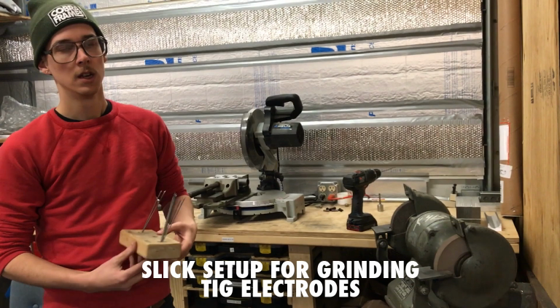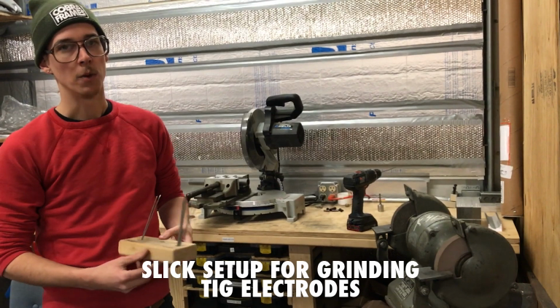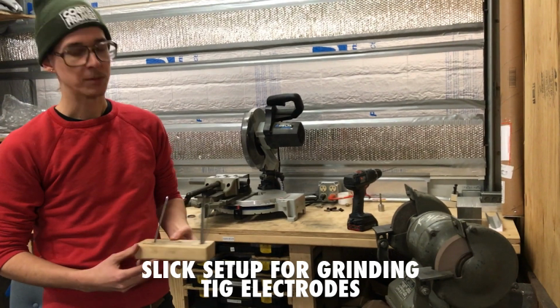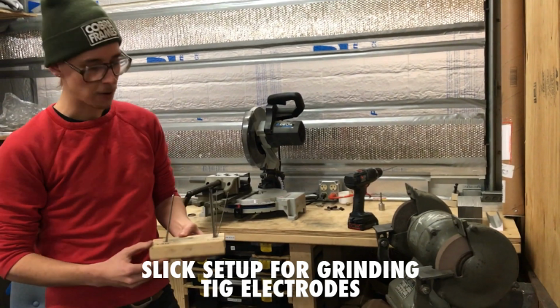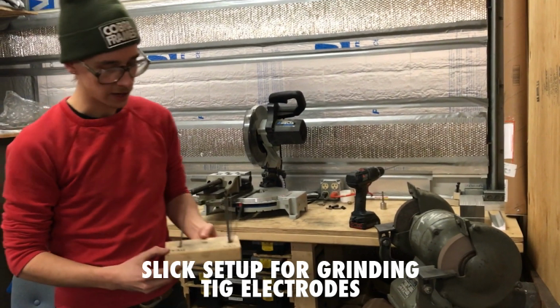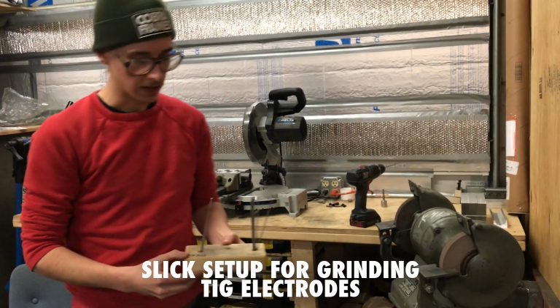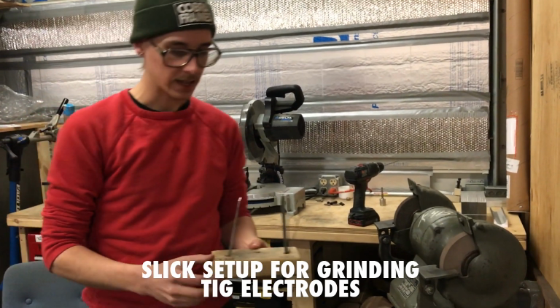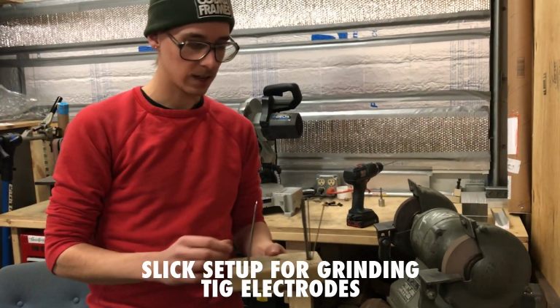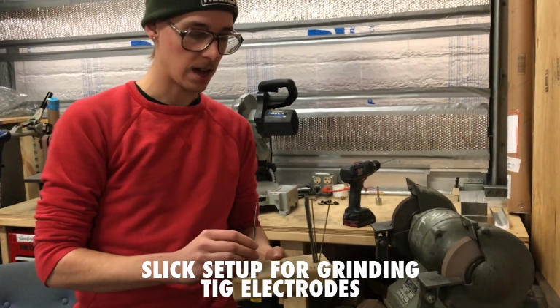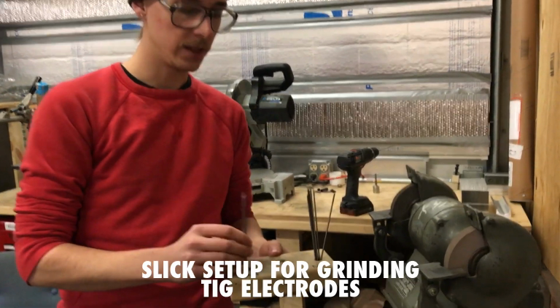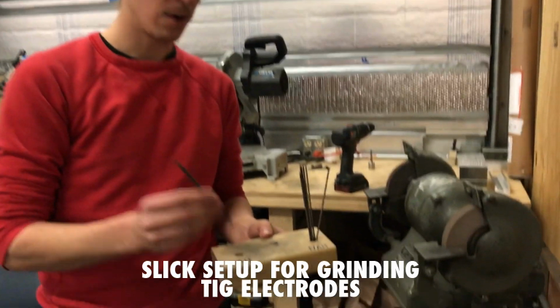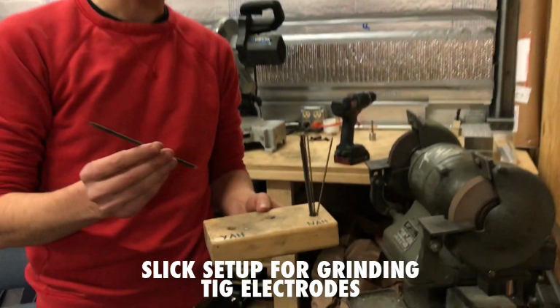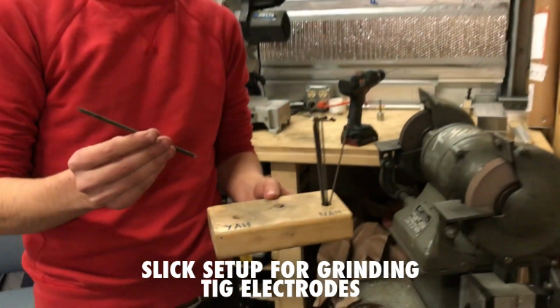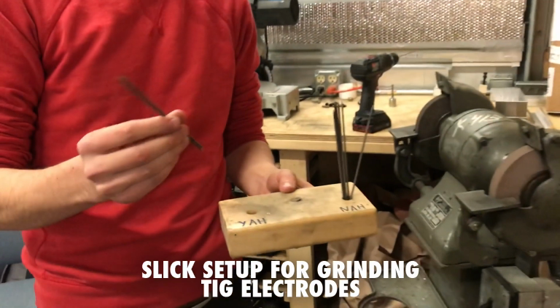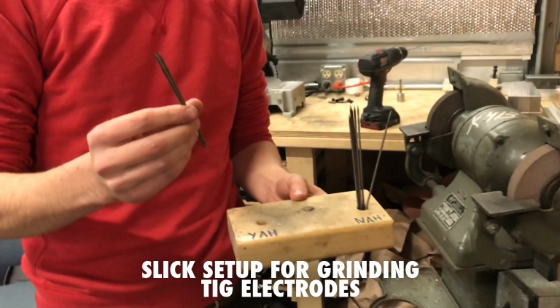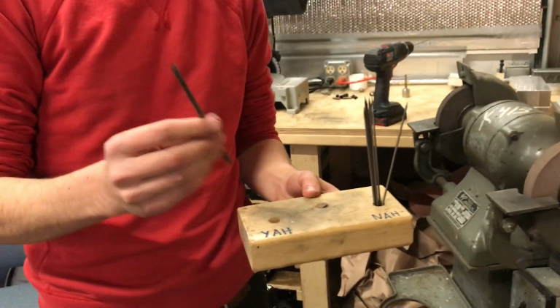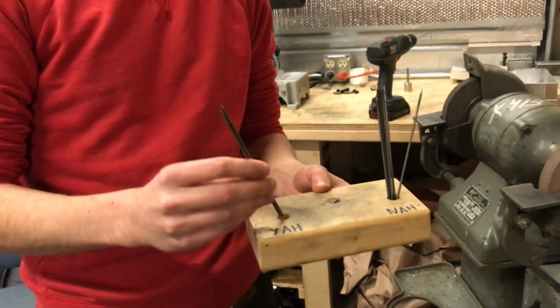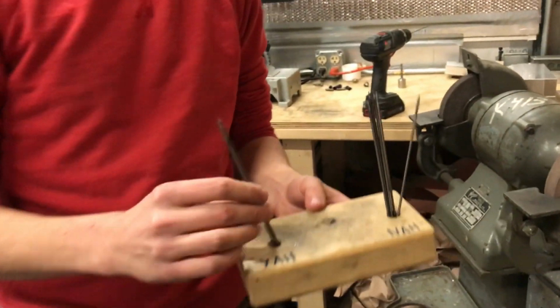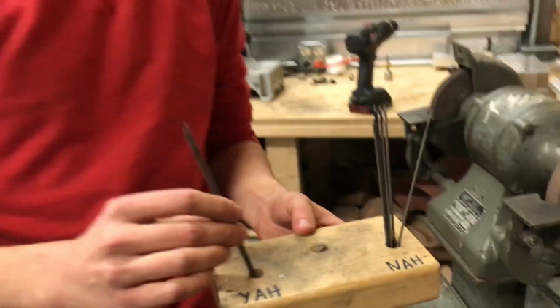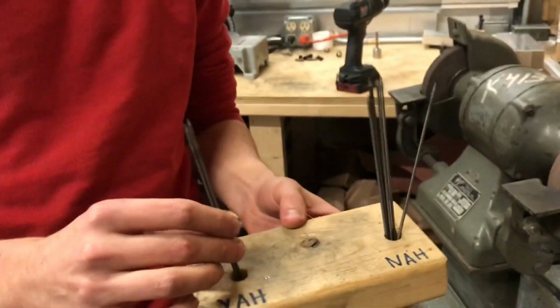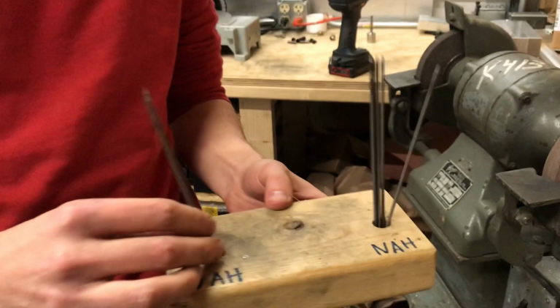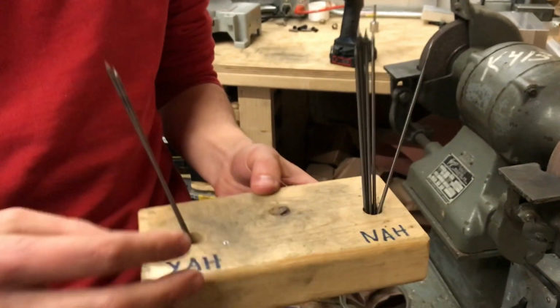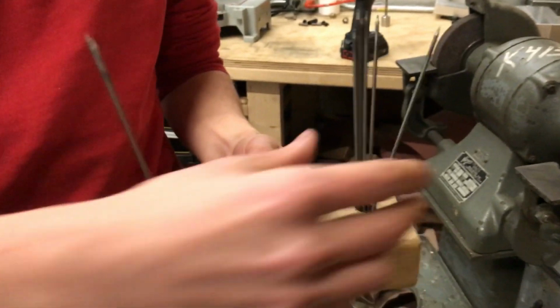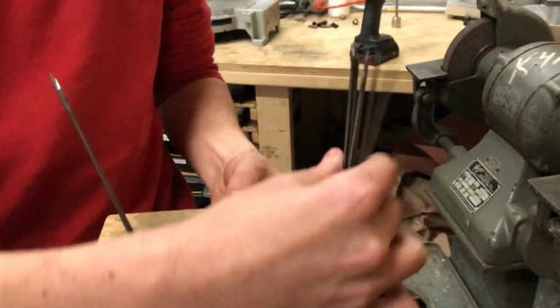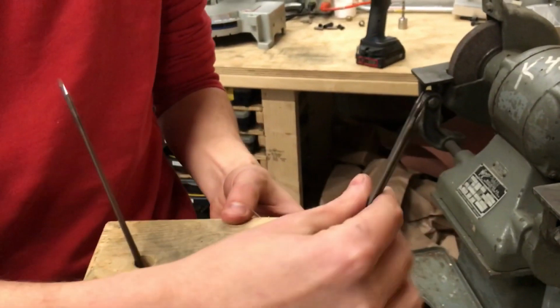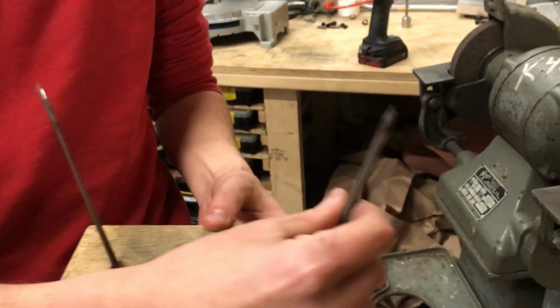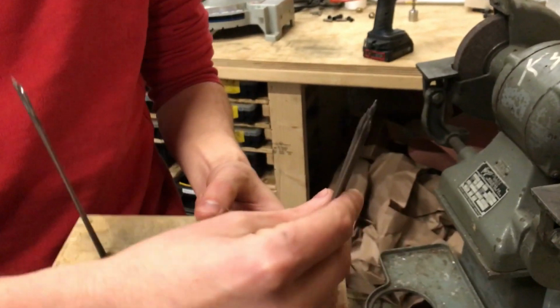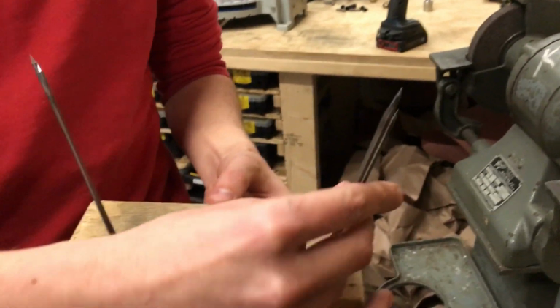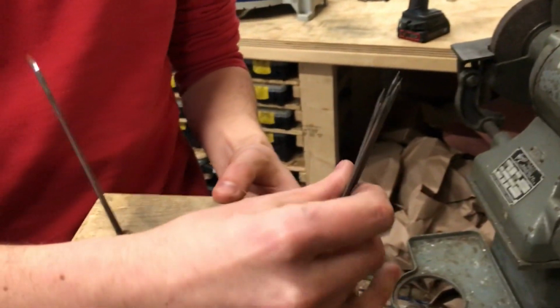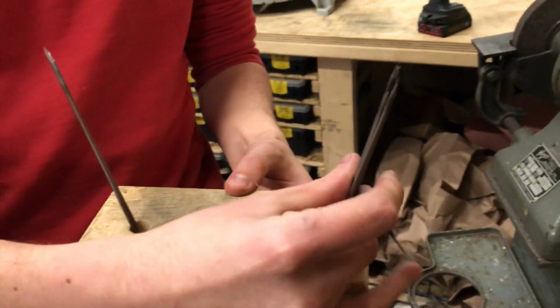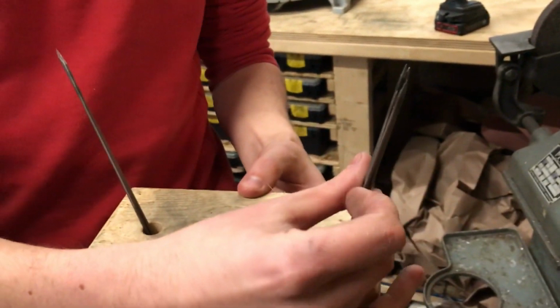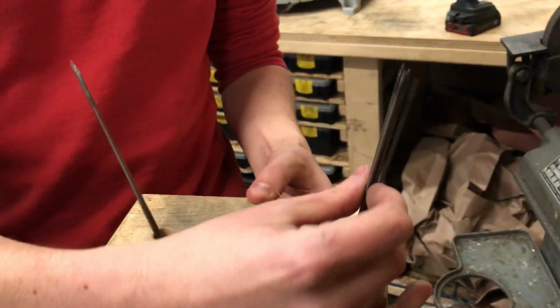So when I'm TIG welding, I collect these — all my nice, sharp, clean electrodes, and these are the ones that I've fouled up from dipping them in the puddle.